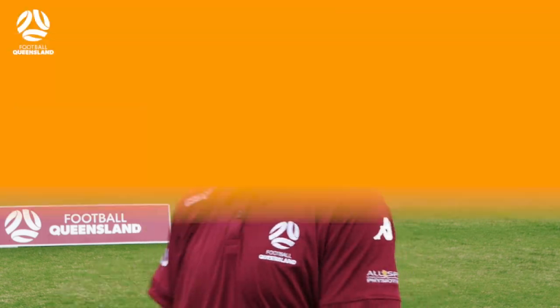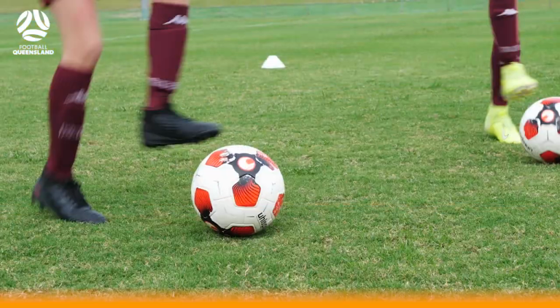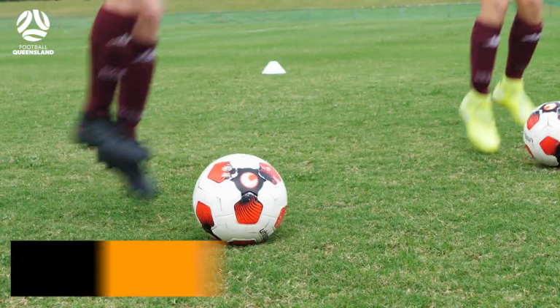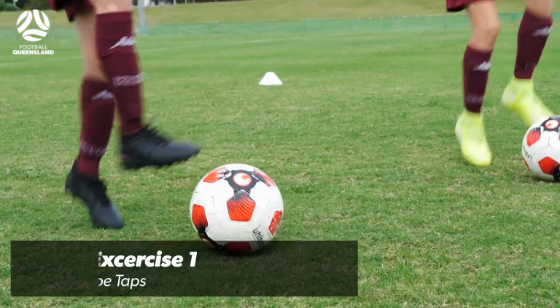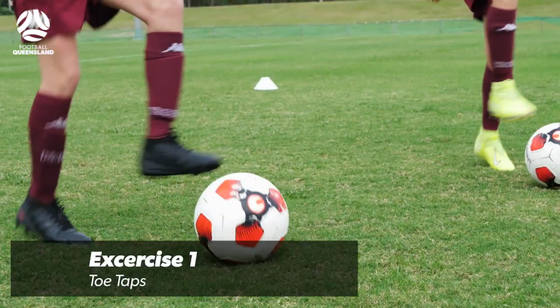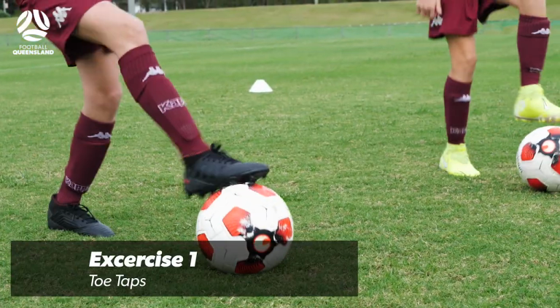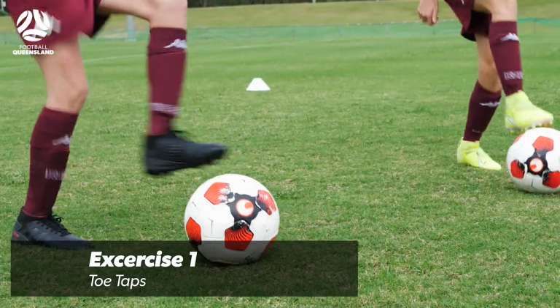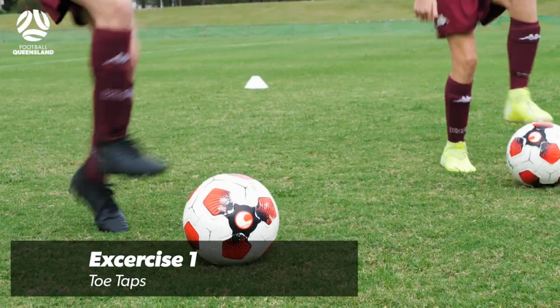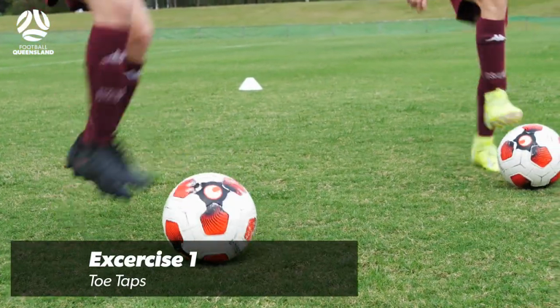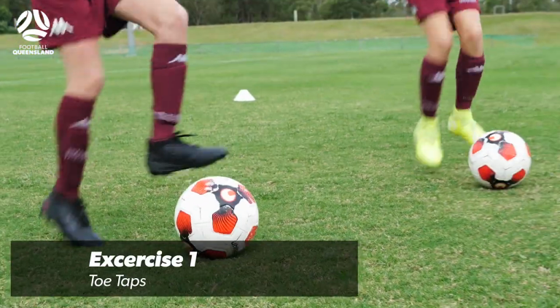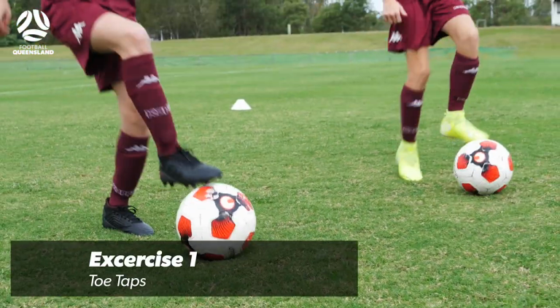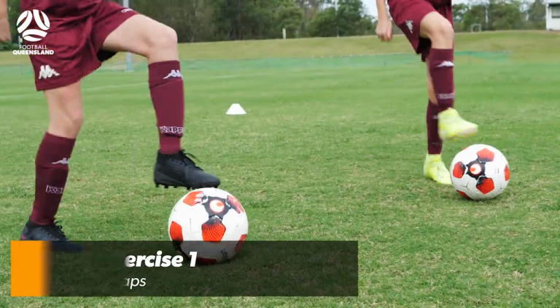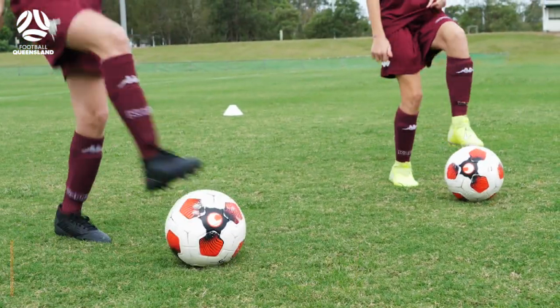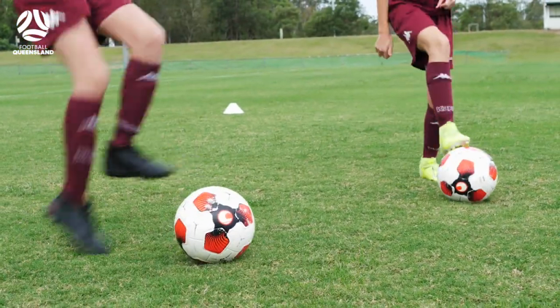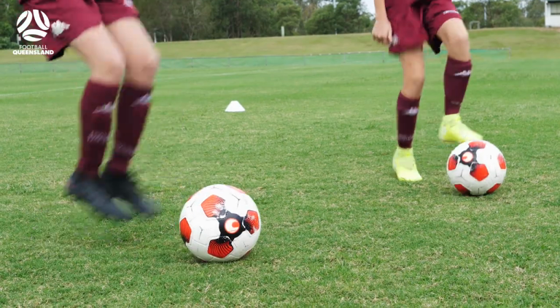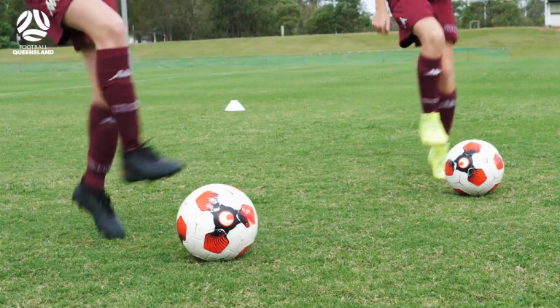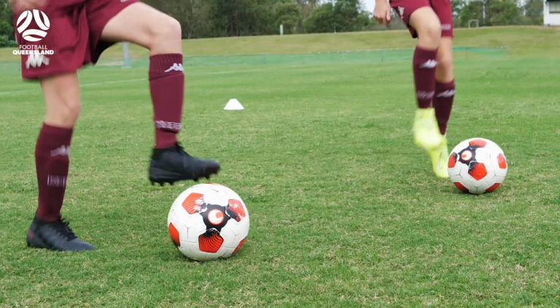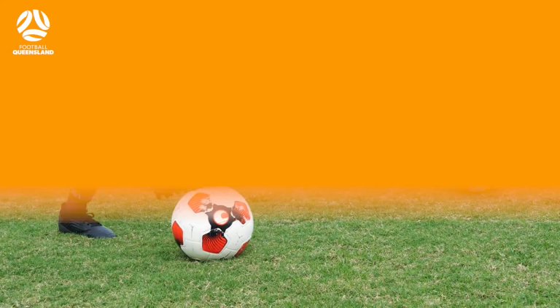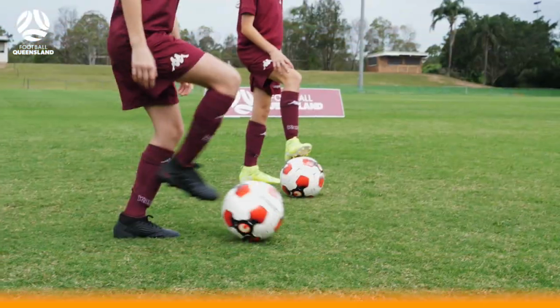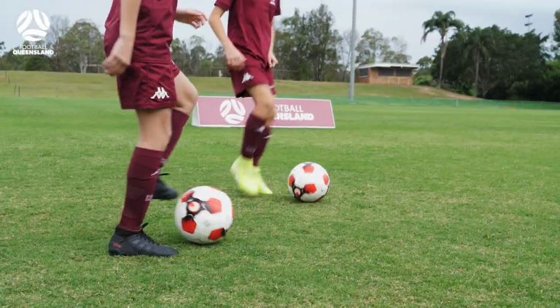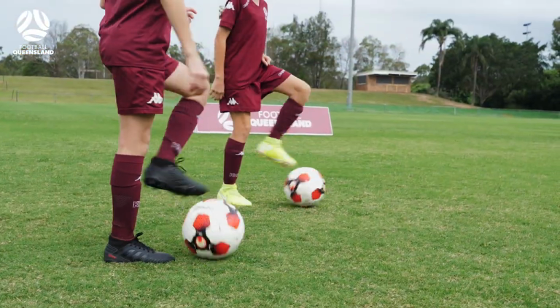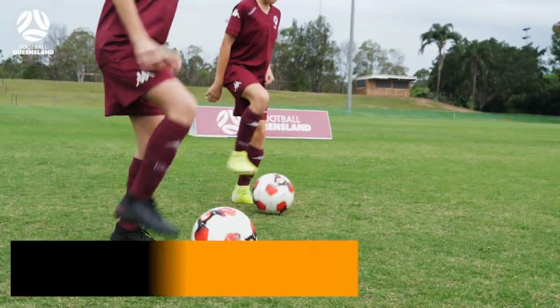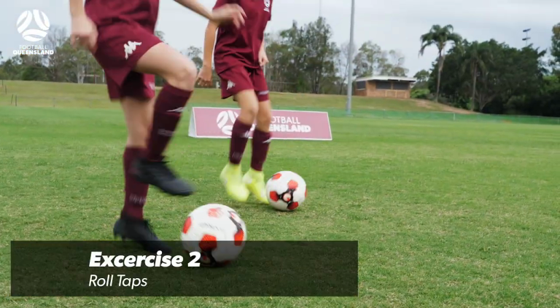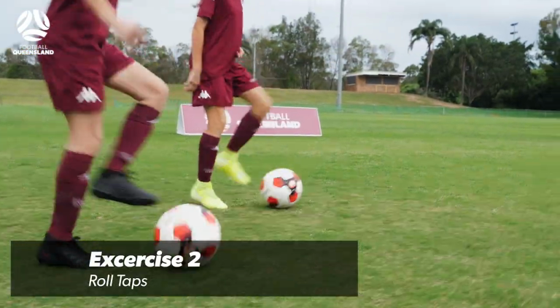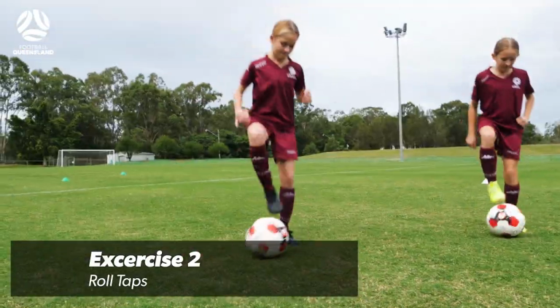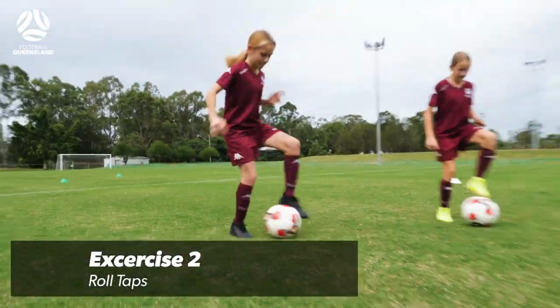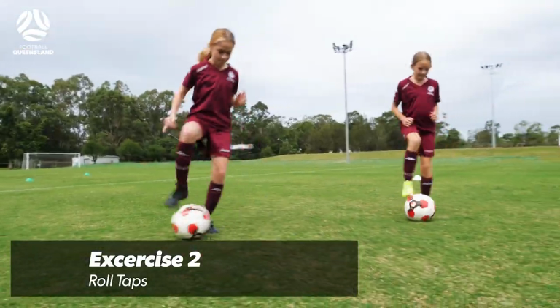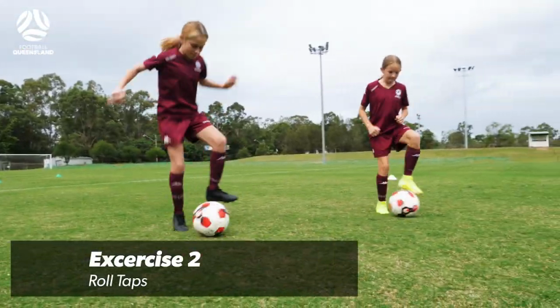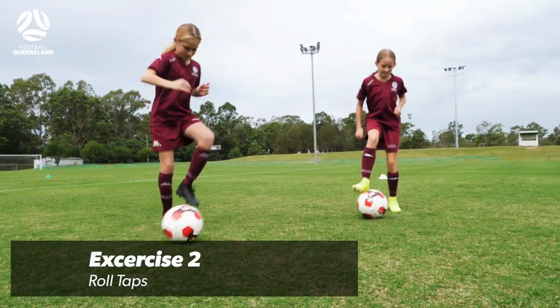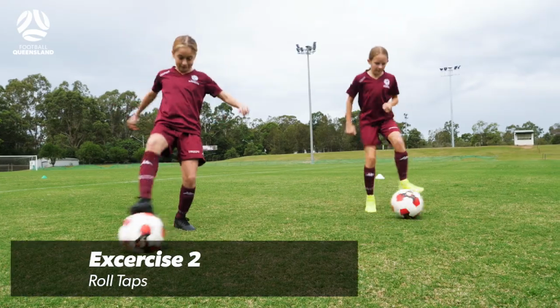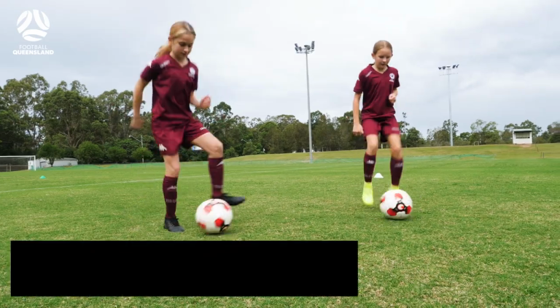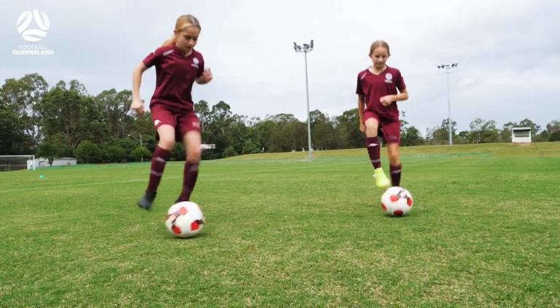In this exercise we're looking at toe taps — fast feet whilst touching the ball. Roll taps: moving the ball side-to-side with a nice soft touch.